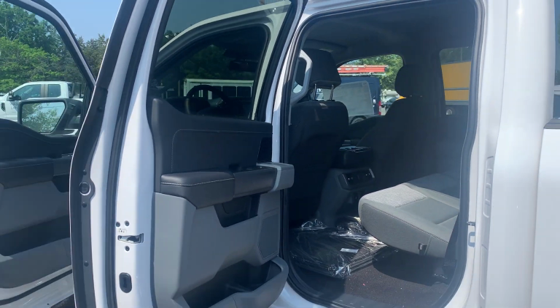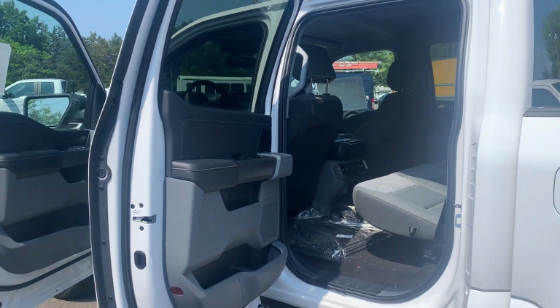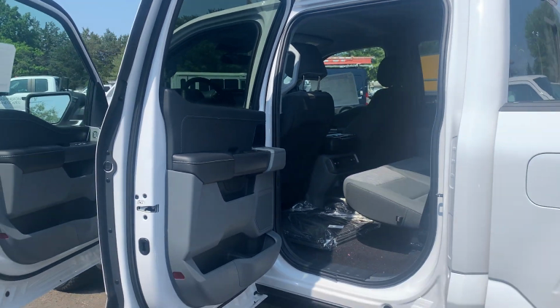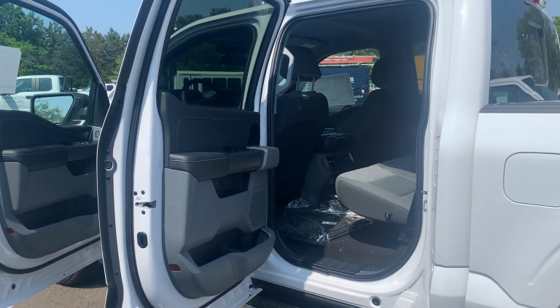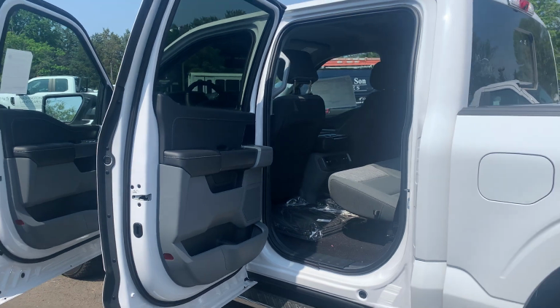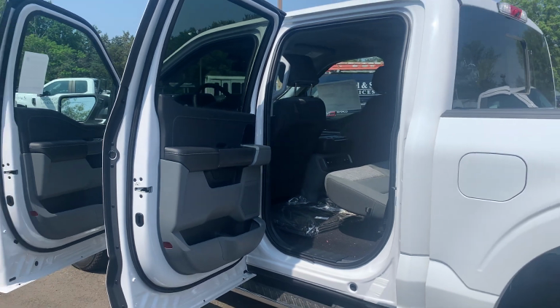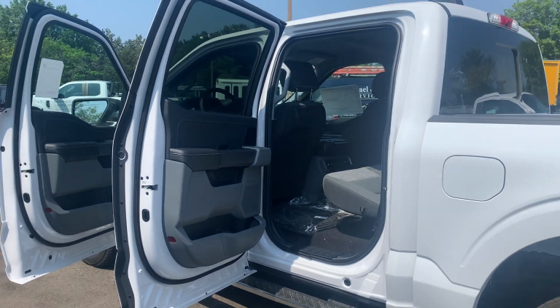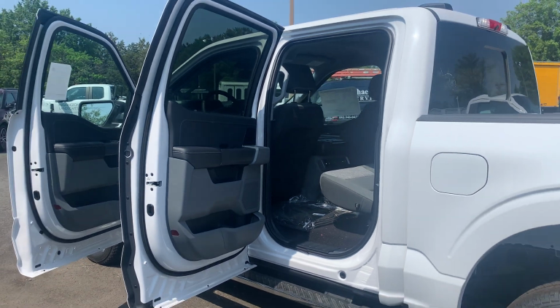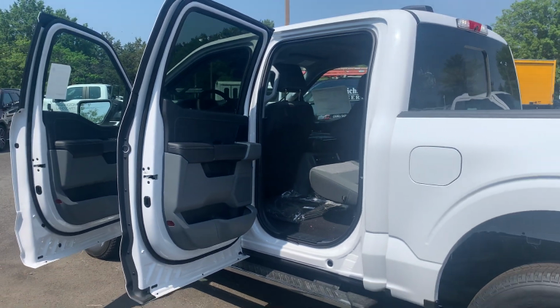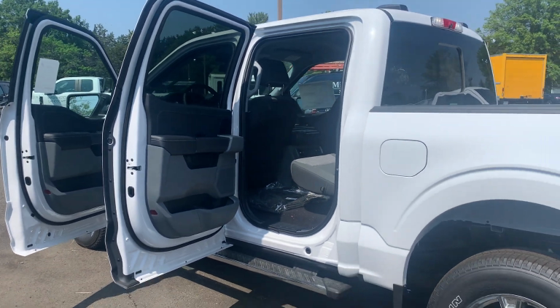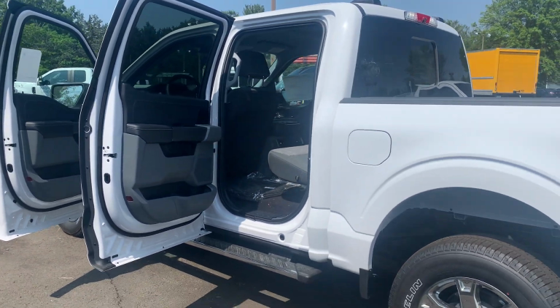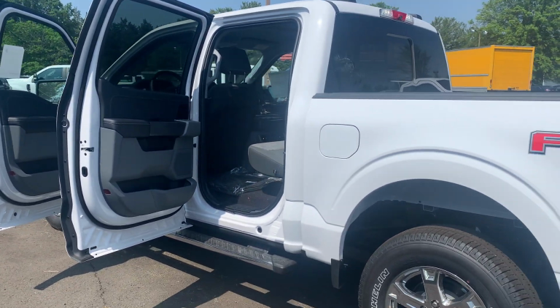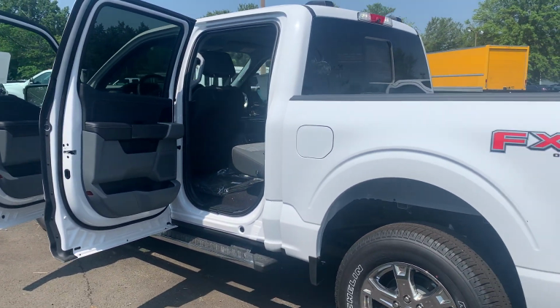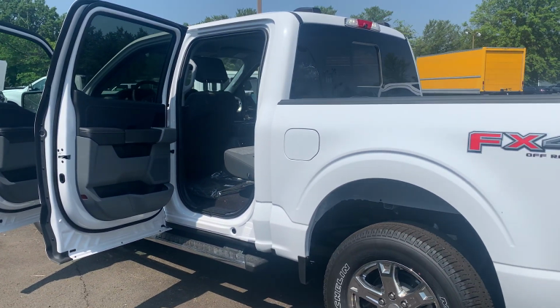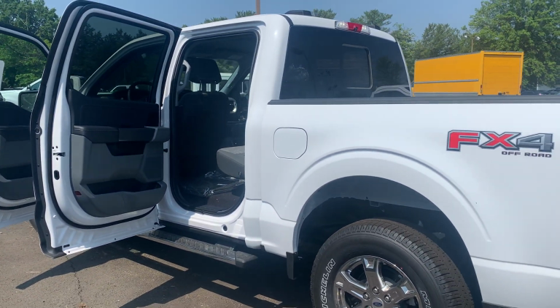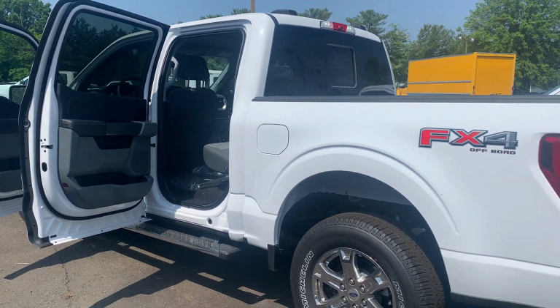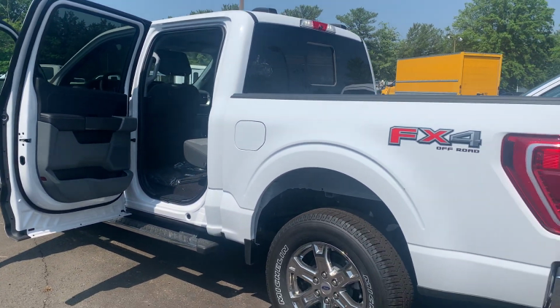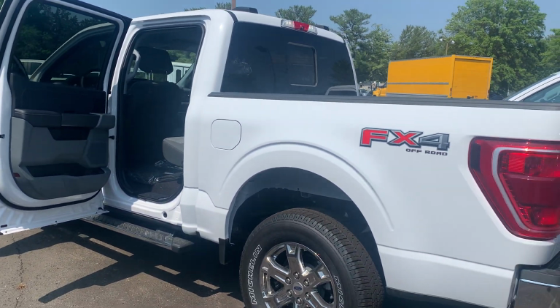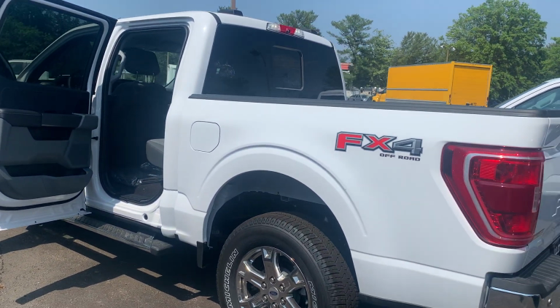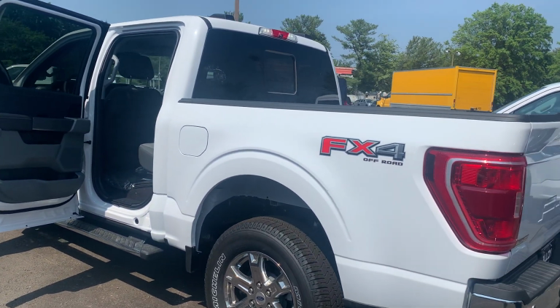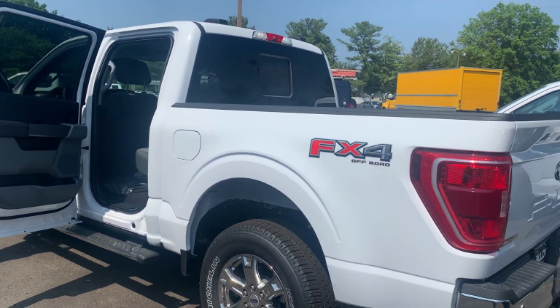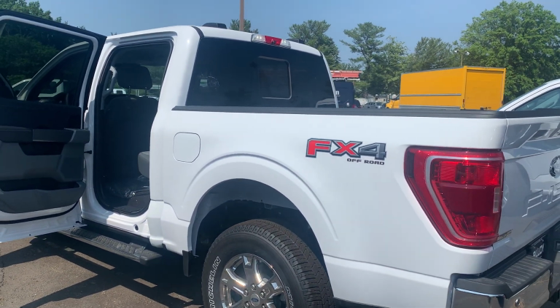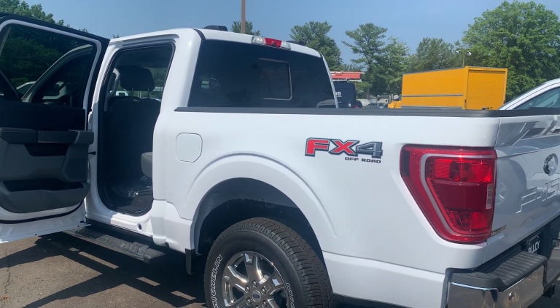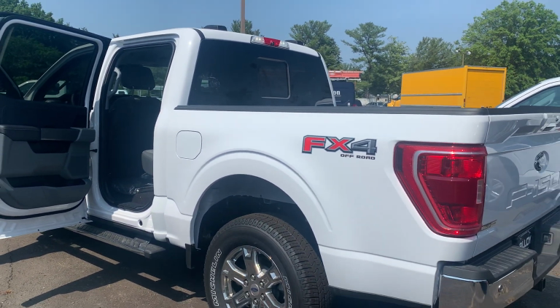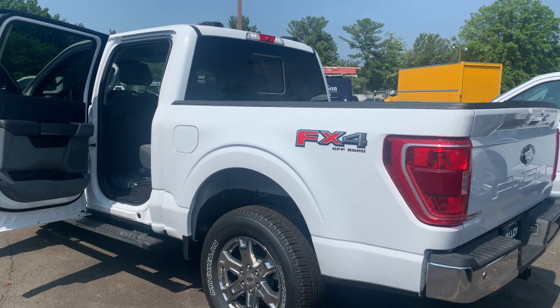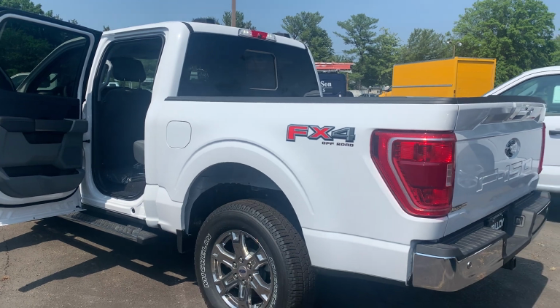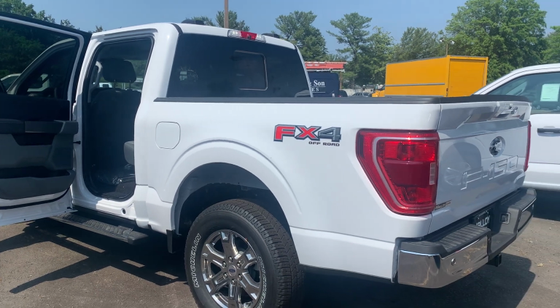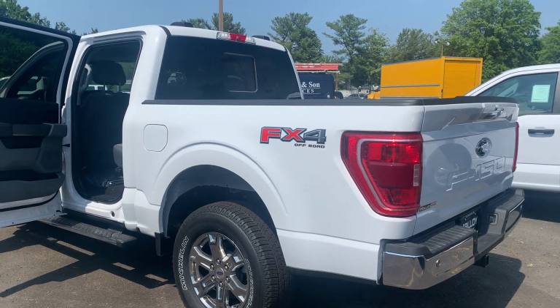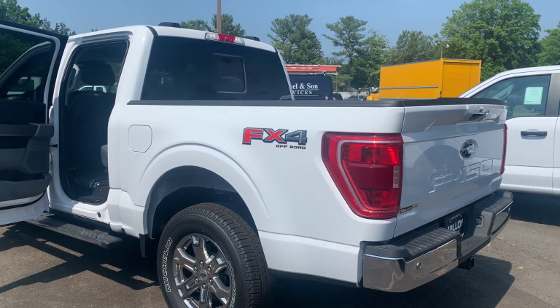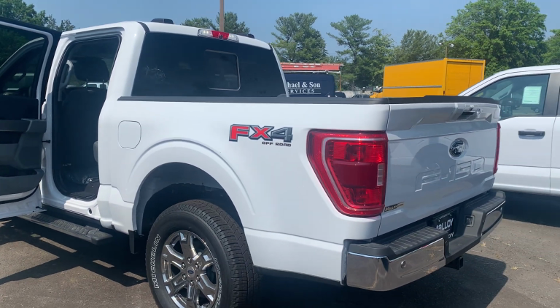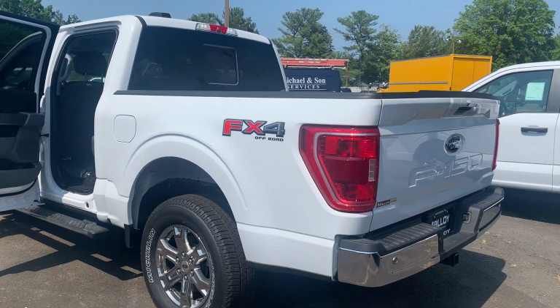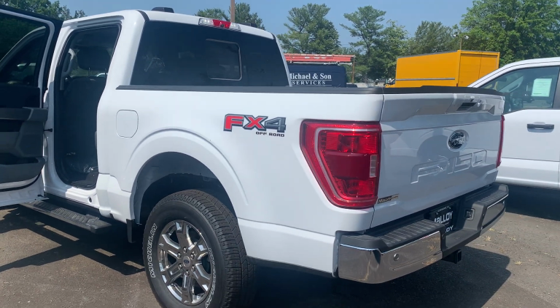It can tow up to 14,000 pounds and help you feel safe and secure. It's equipped with an SOS post-crash alert system and a tire pressure monitor system.